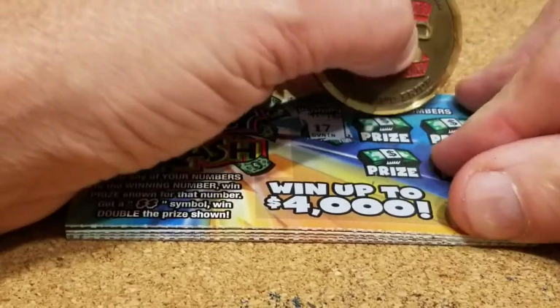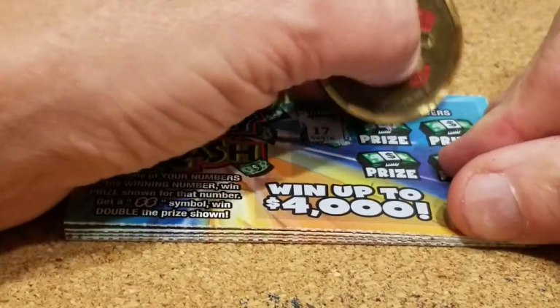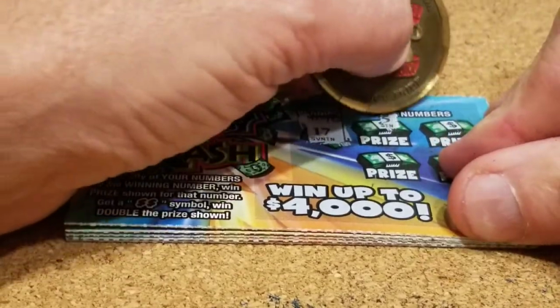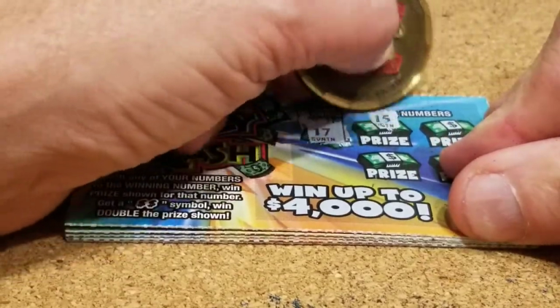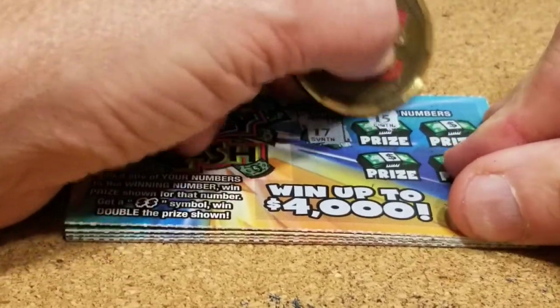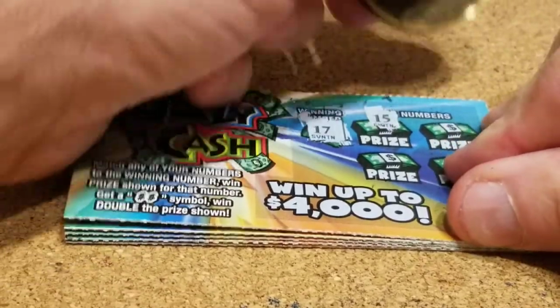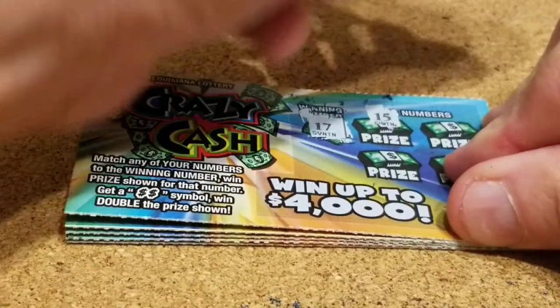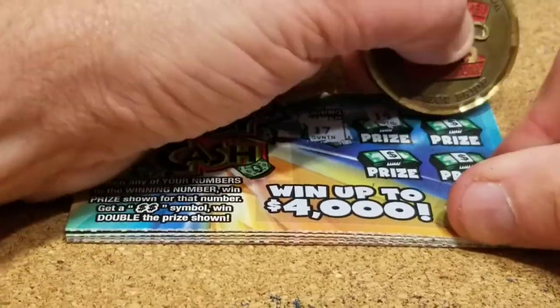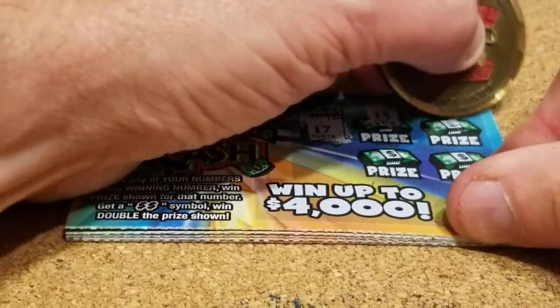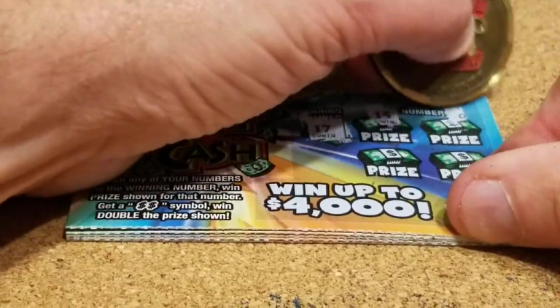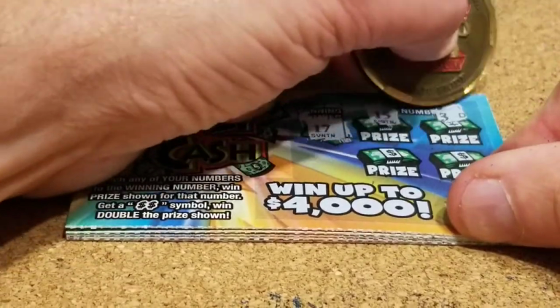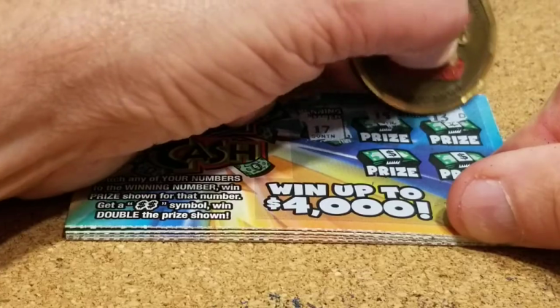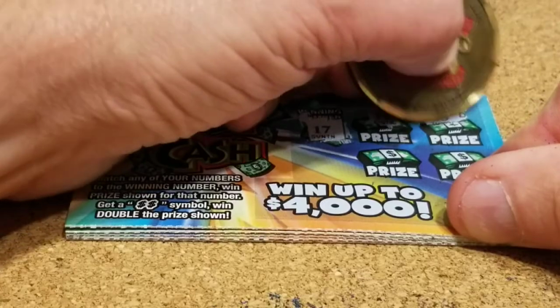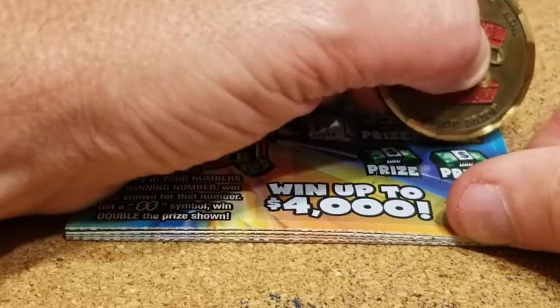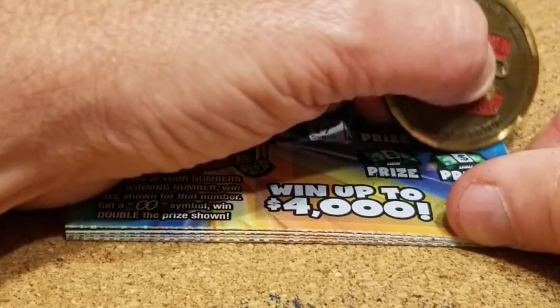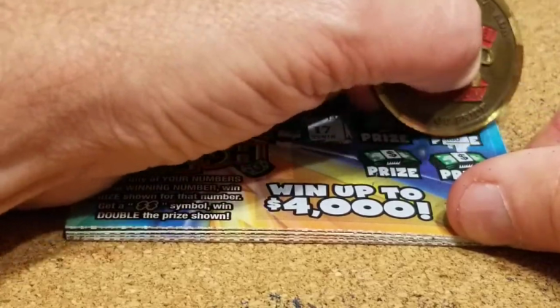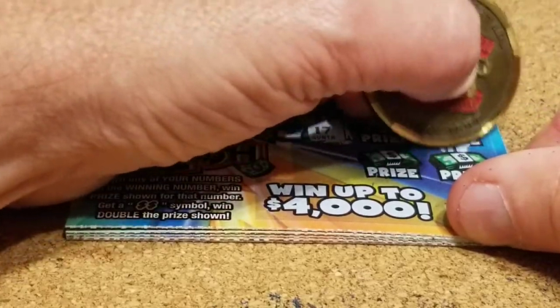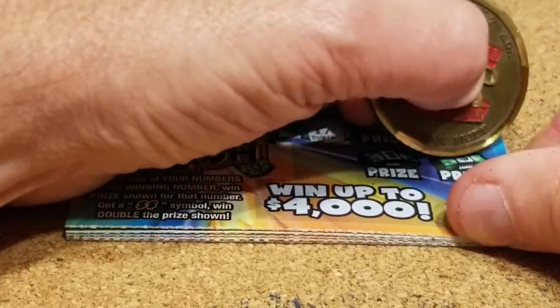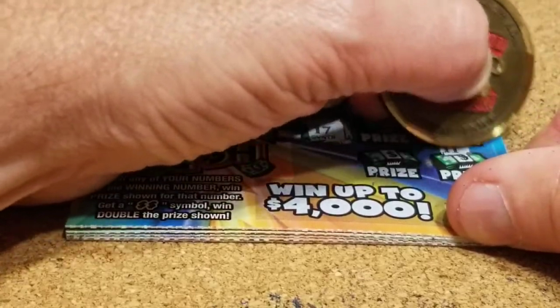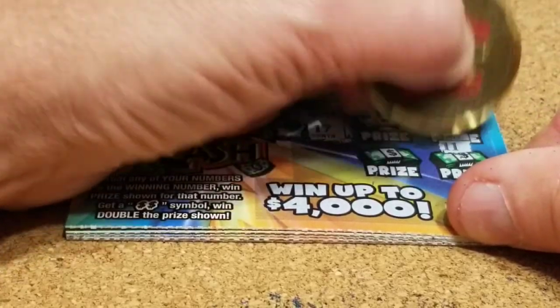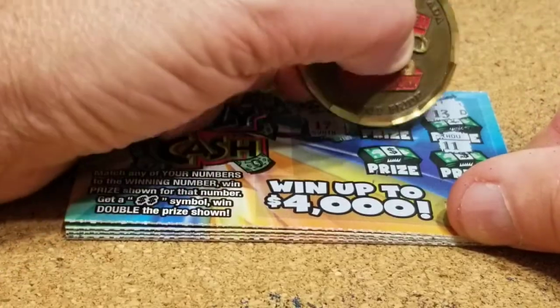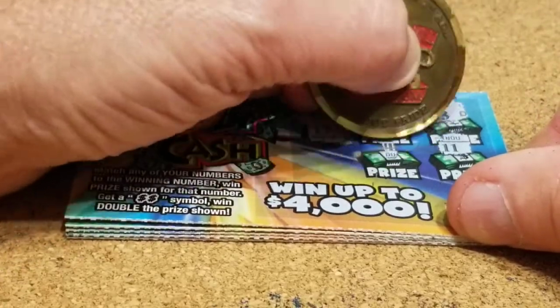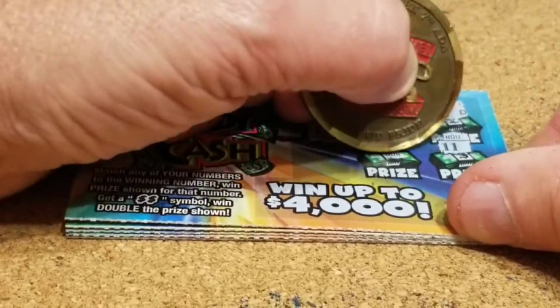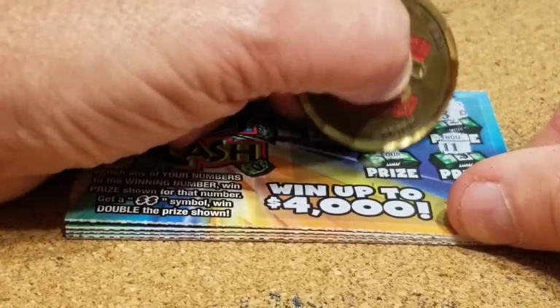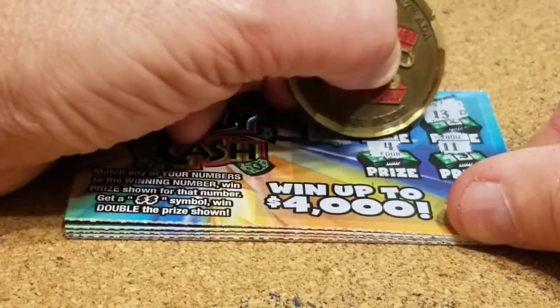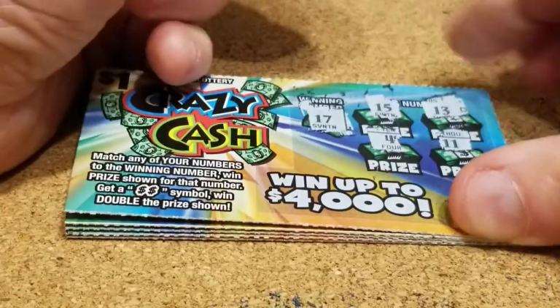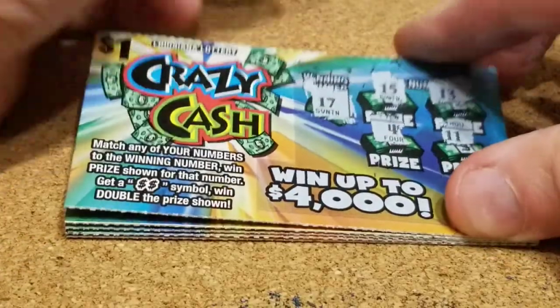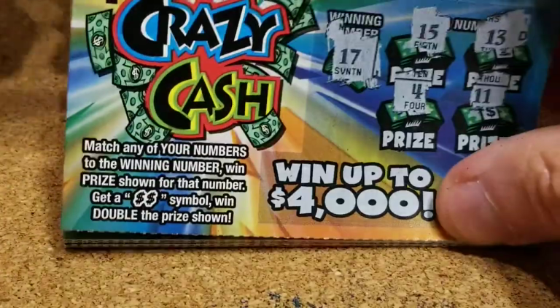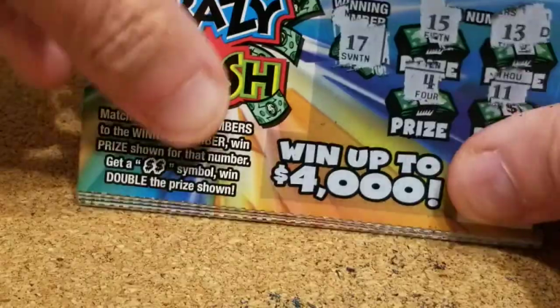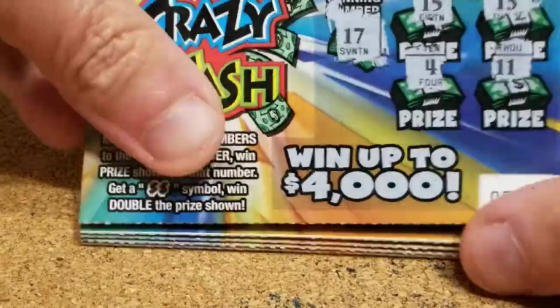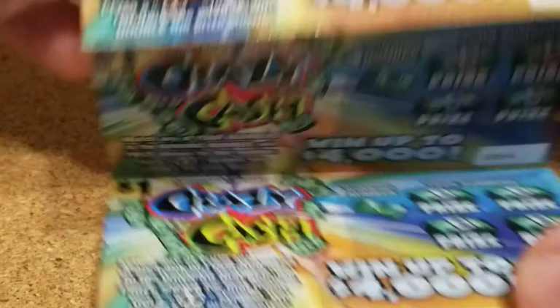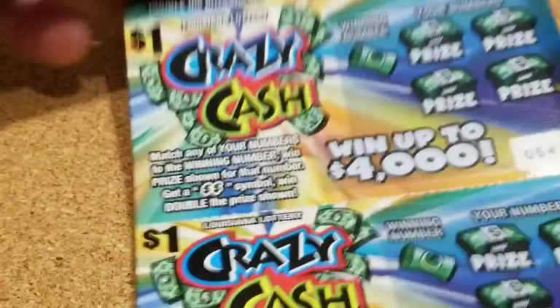We're looking for a 17. We got 15, 13, 11, and 4. Nothing on that ticket.